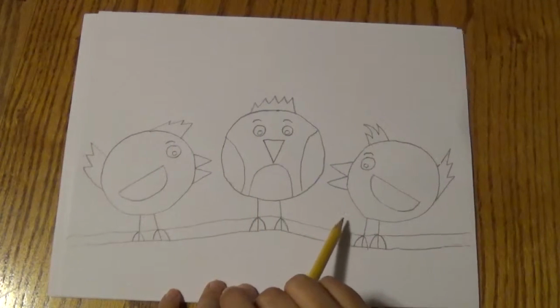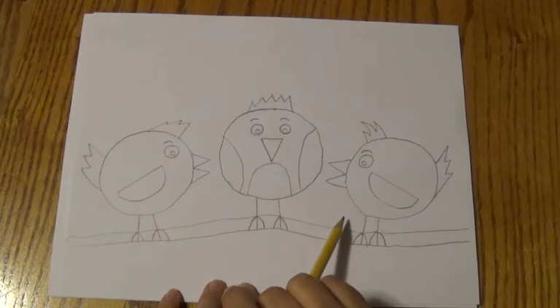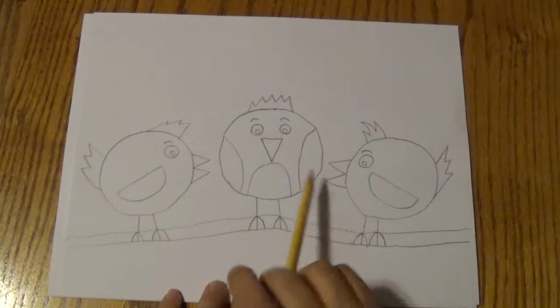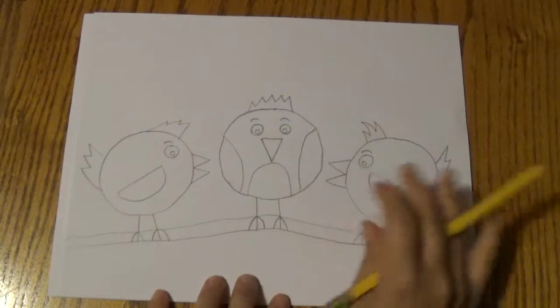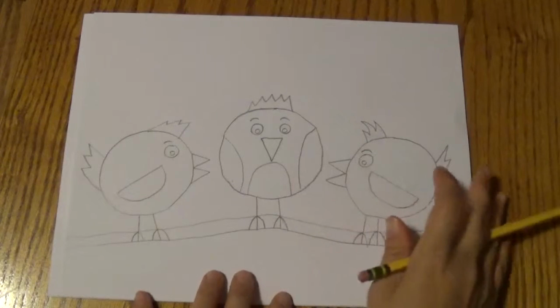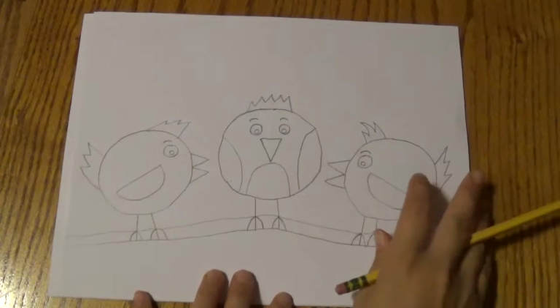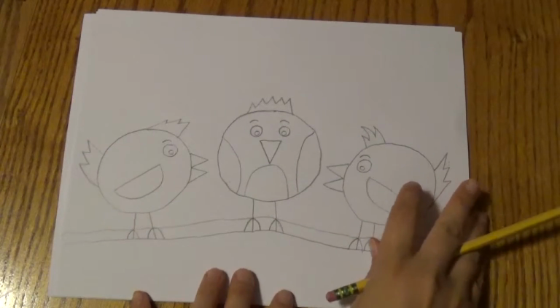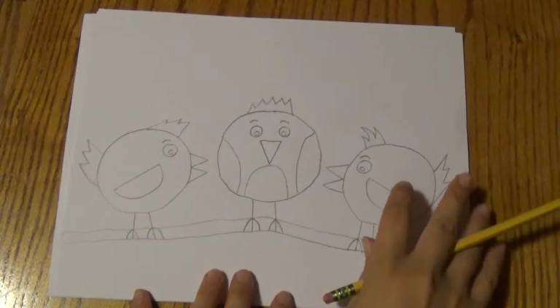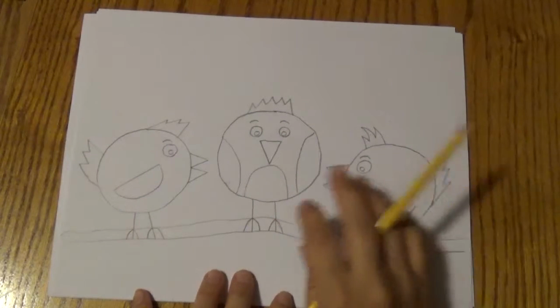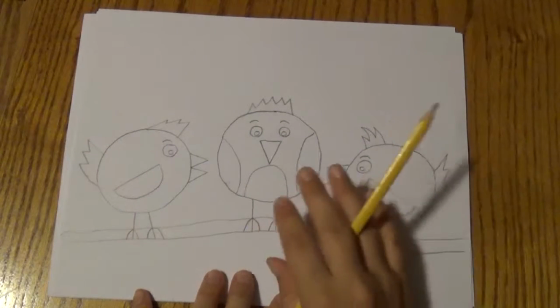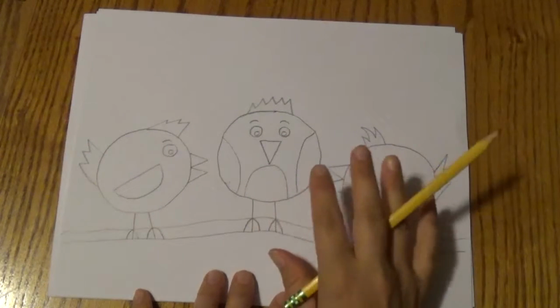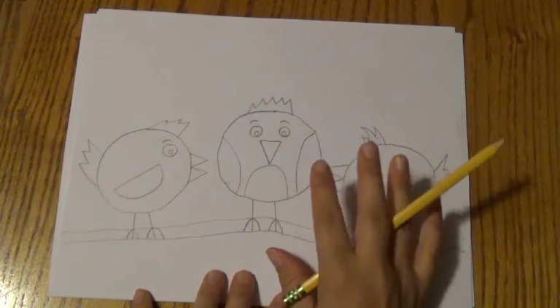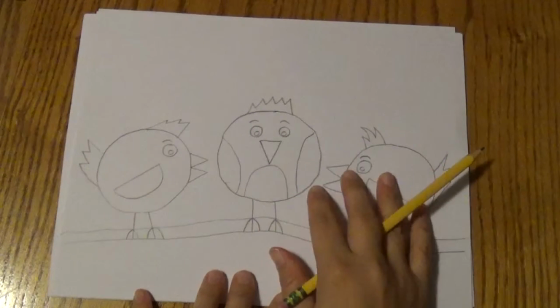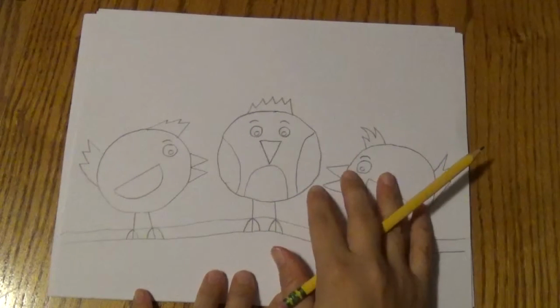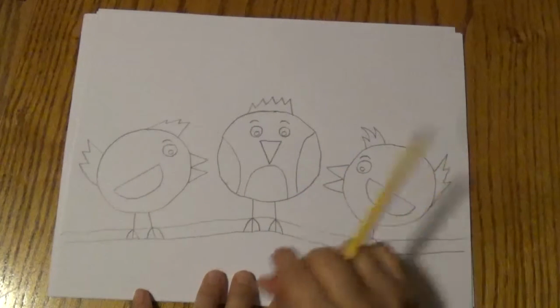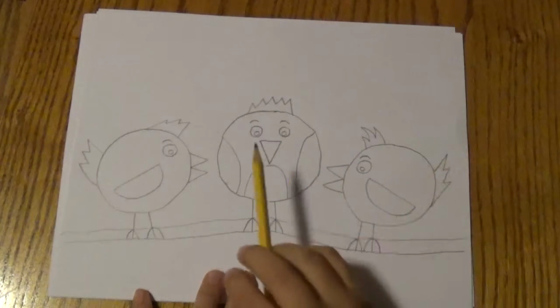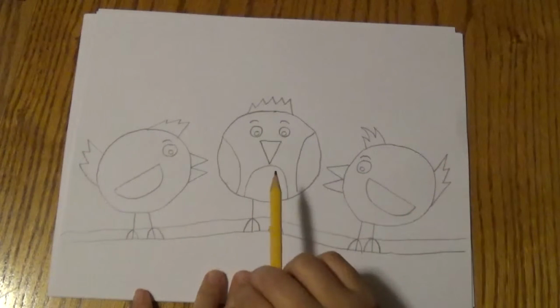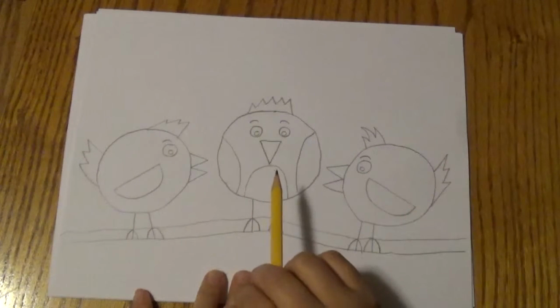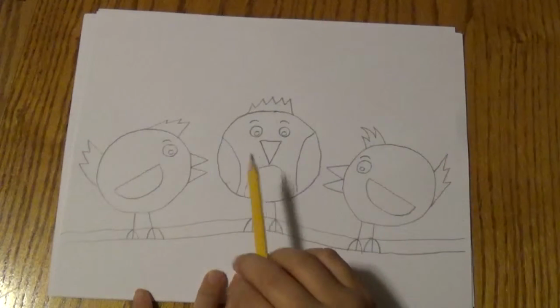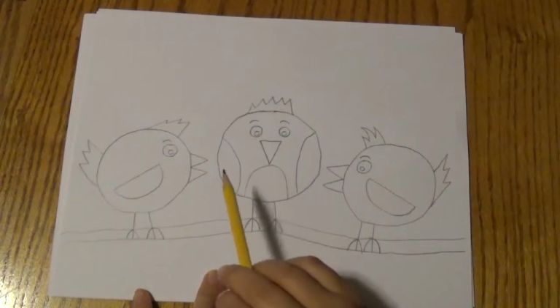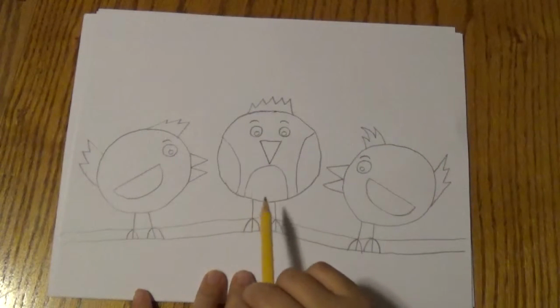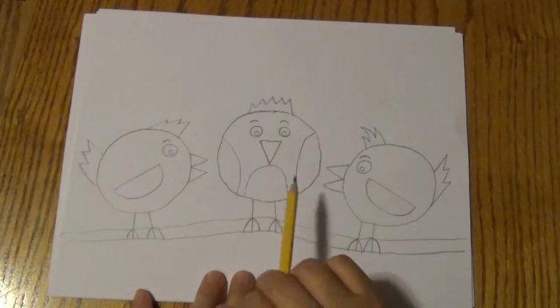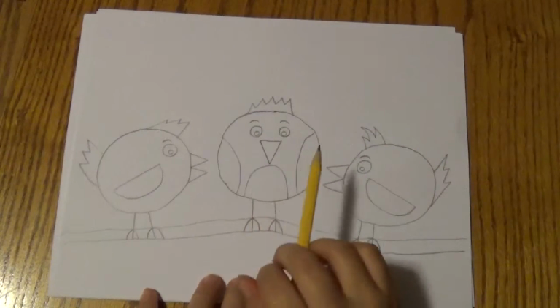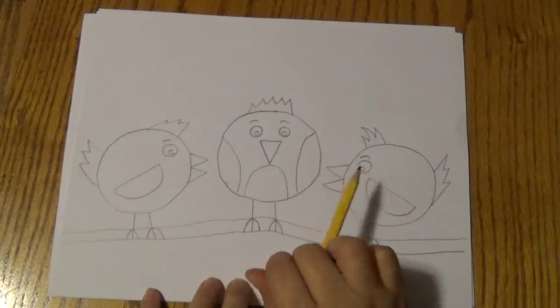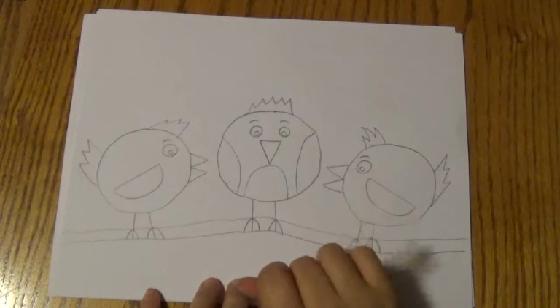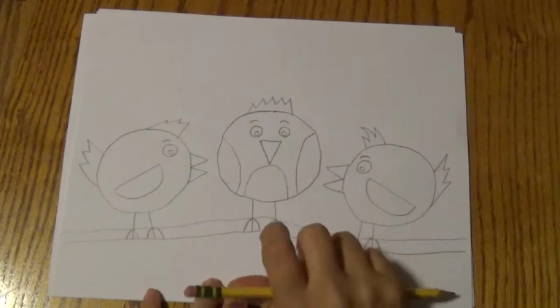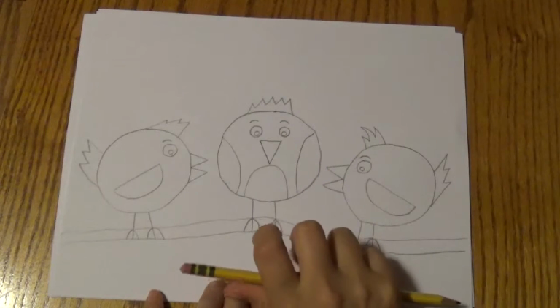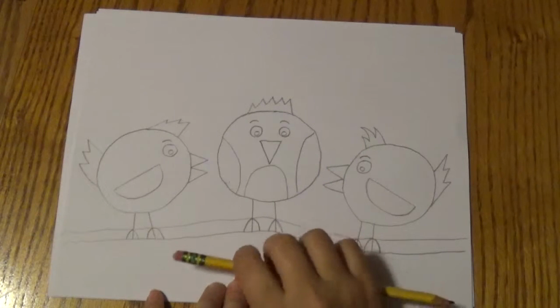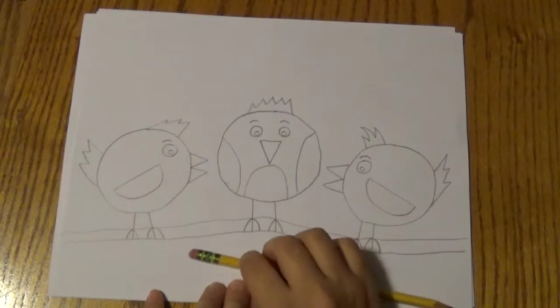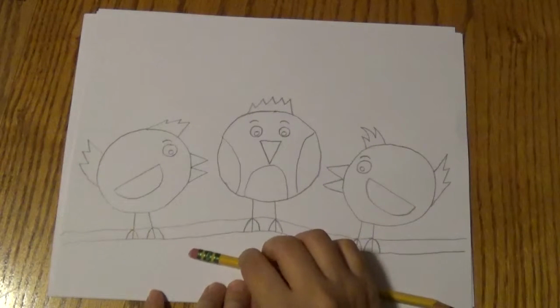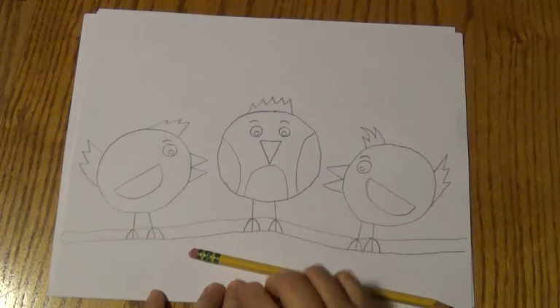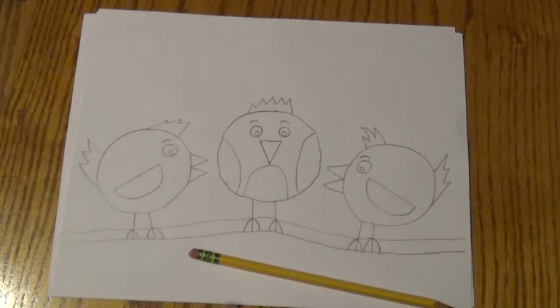Great job, my friends. The next thing we're going to do is trace our birds with marker, and then we'll be able to paint them. Great job.